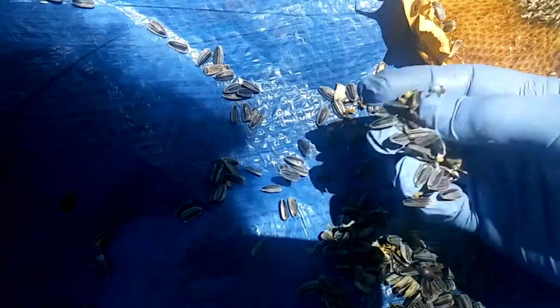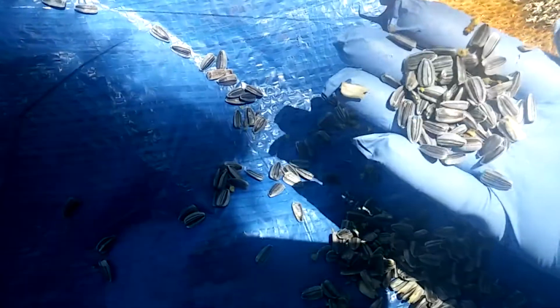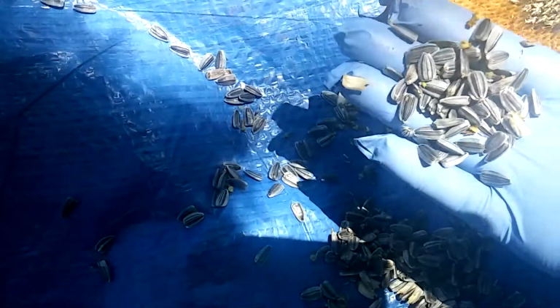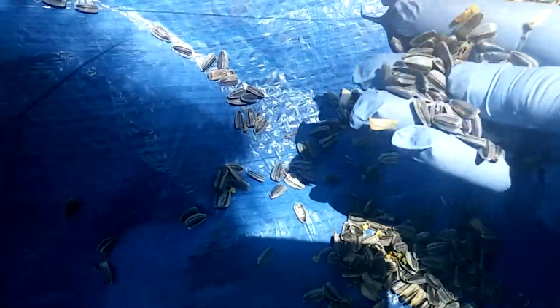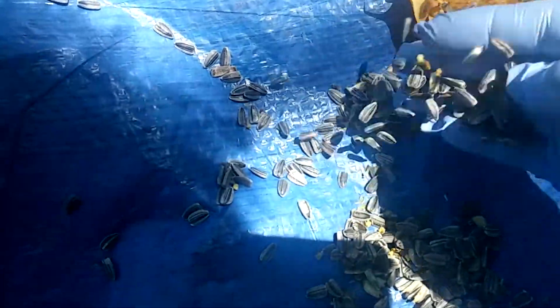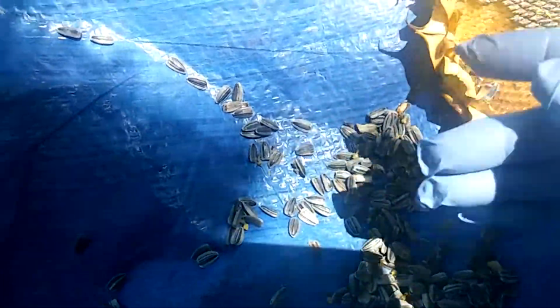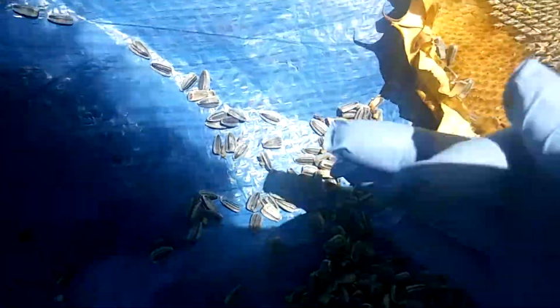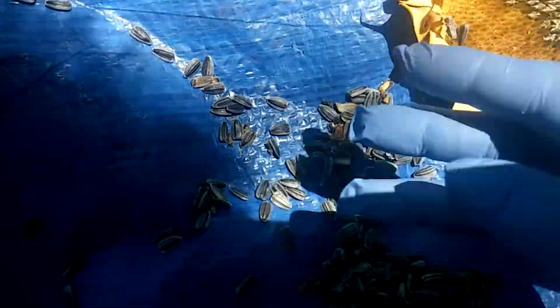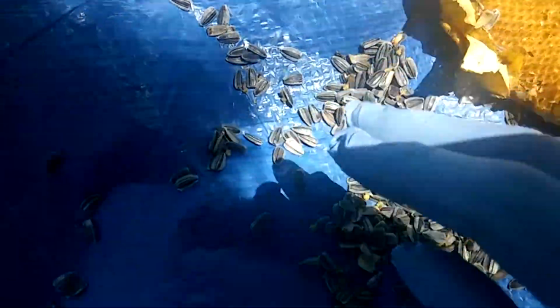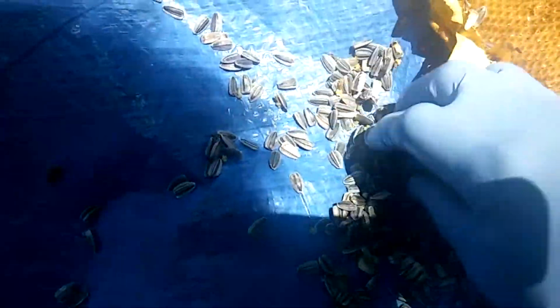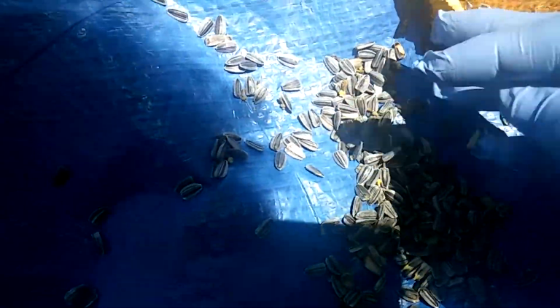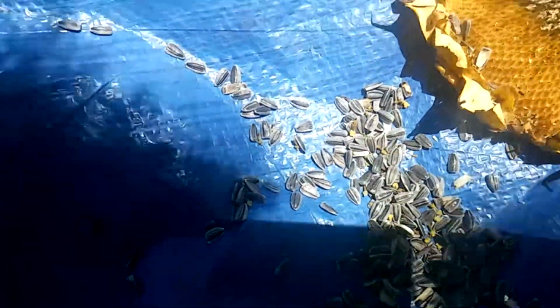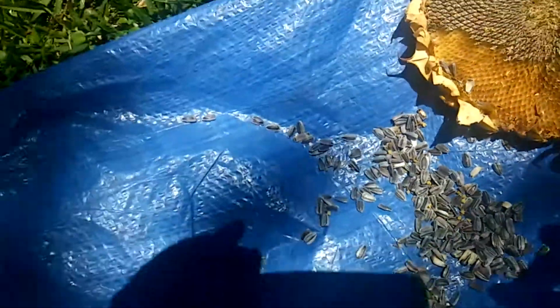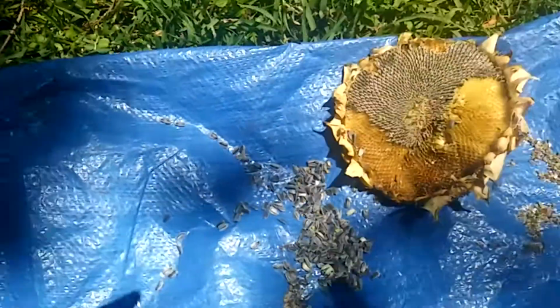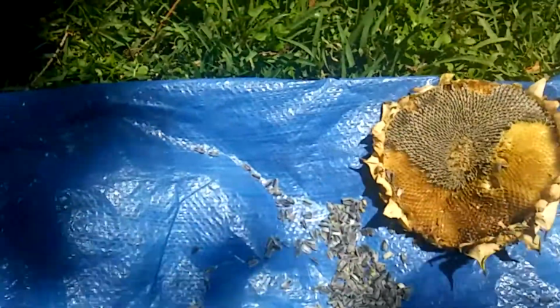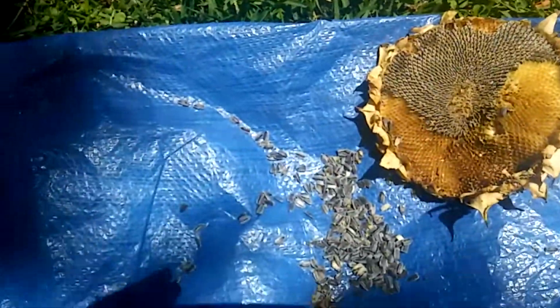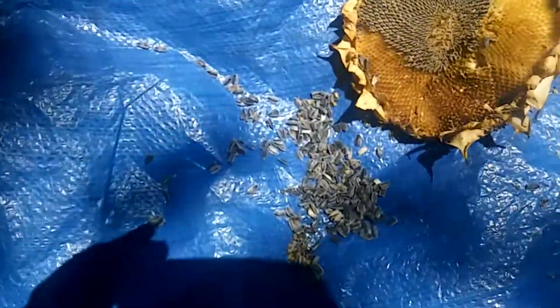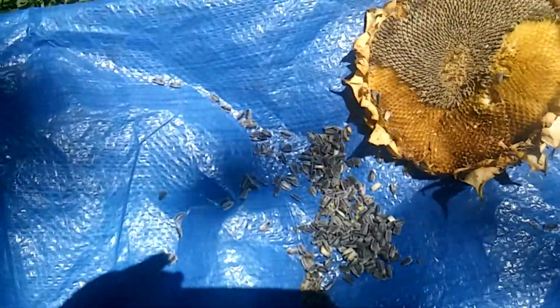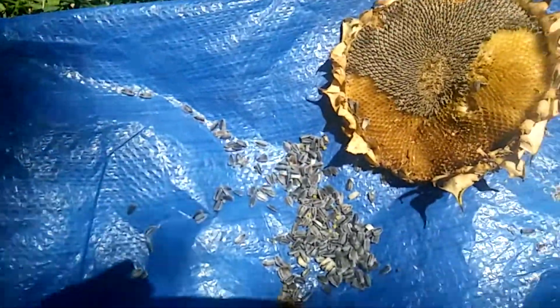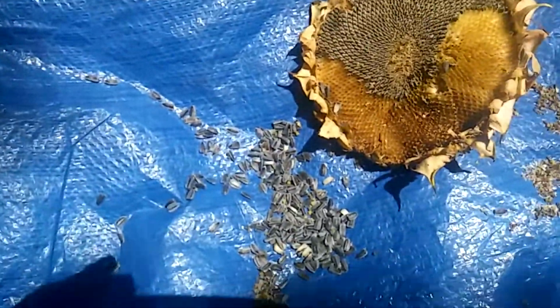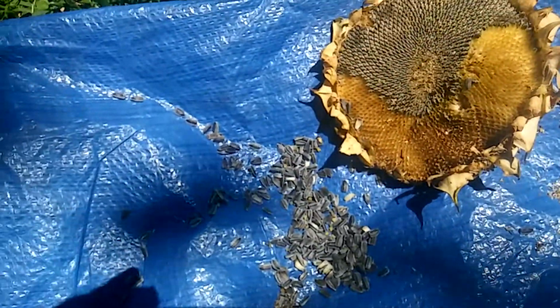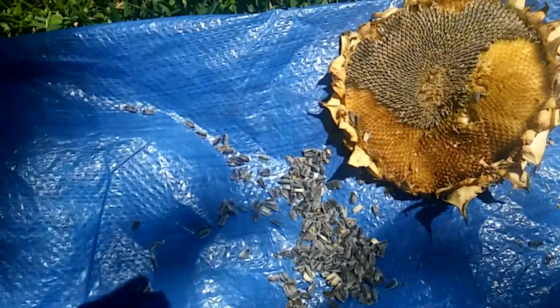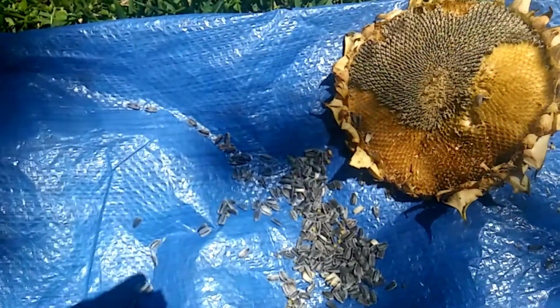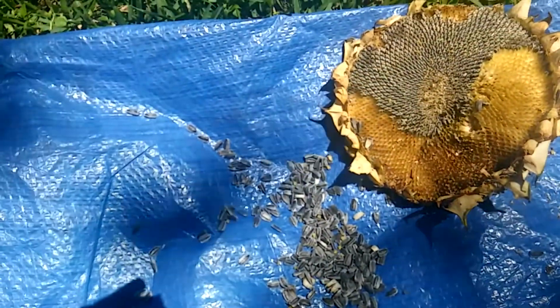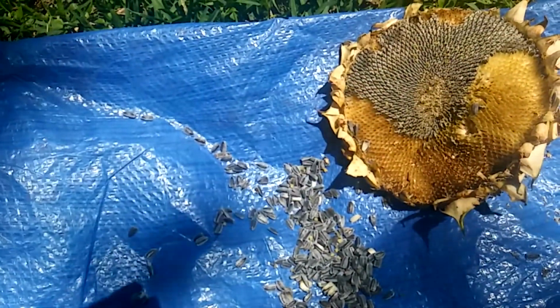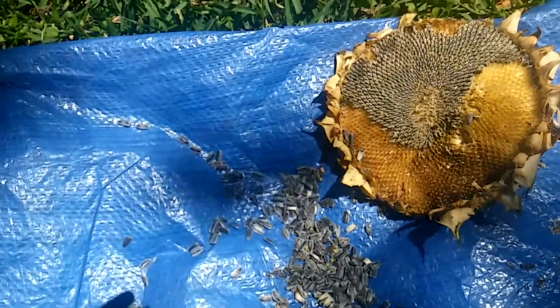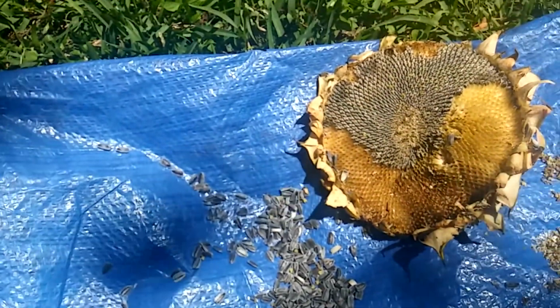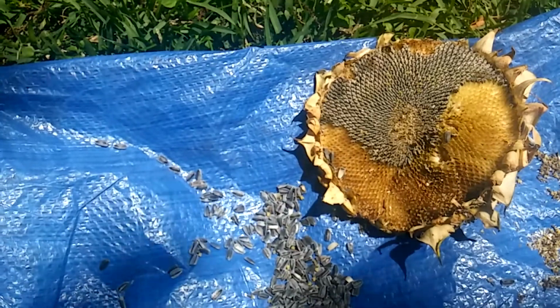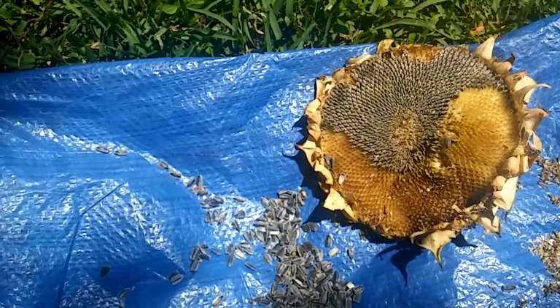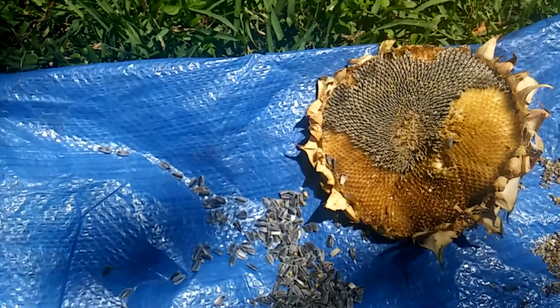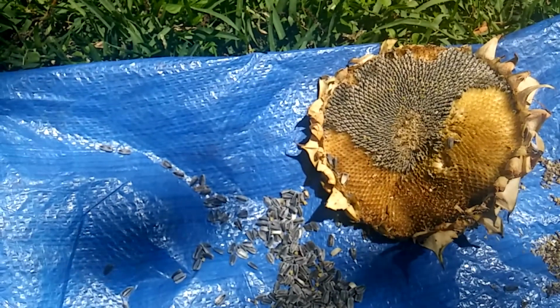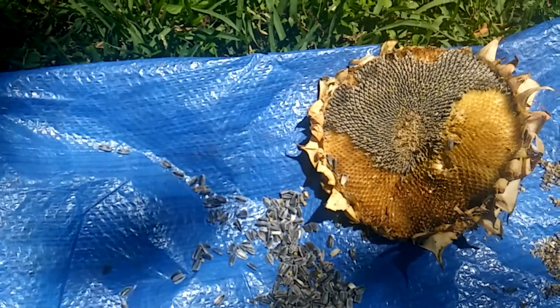And if you would like to have some of these gorgeous seeds, you are more than welcome. All right, guys, y'all have a great, great Monday. Later, y'all.